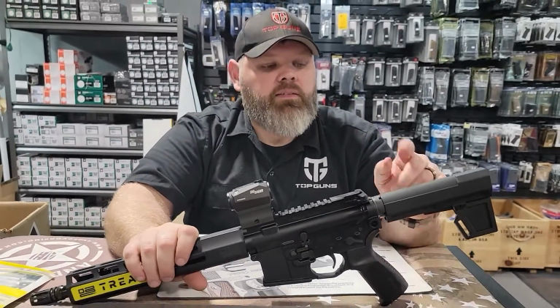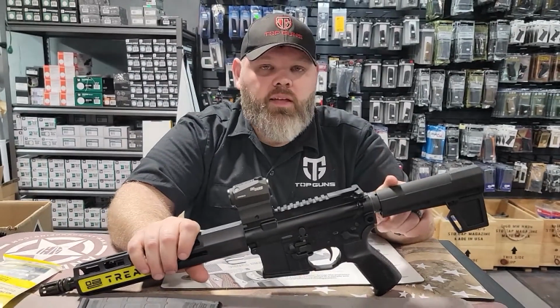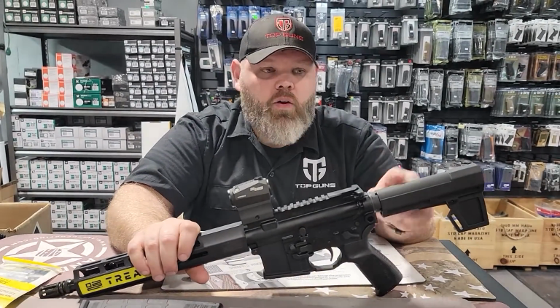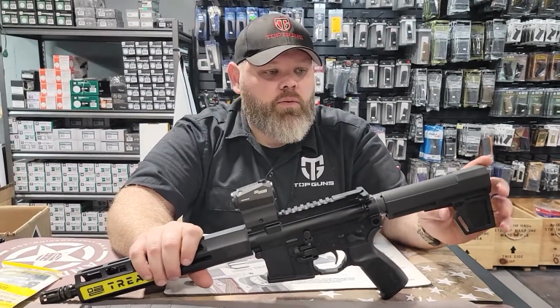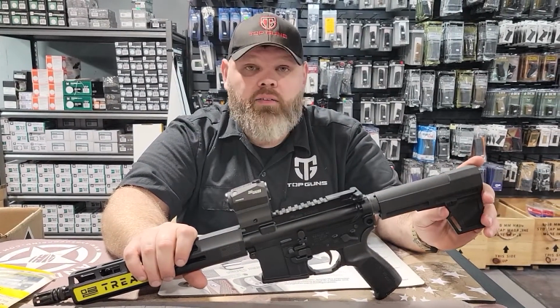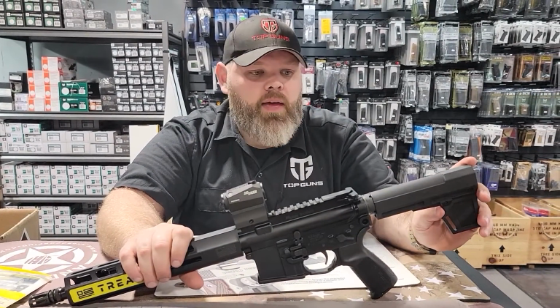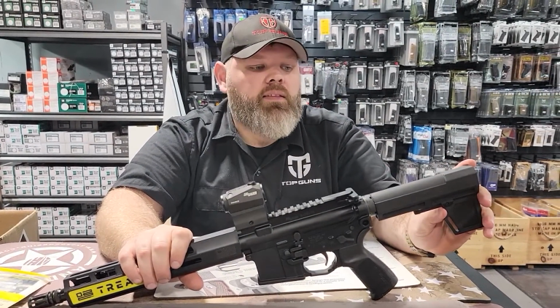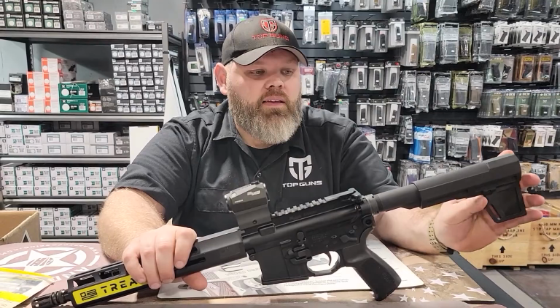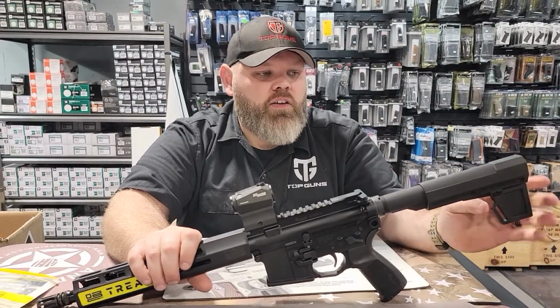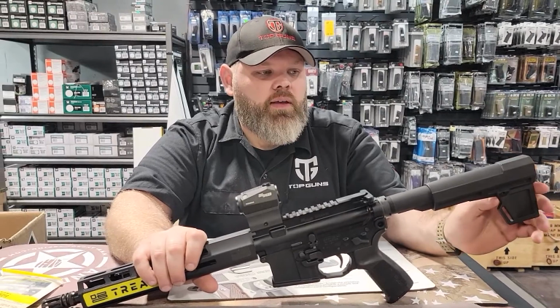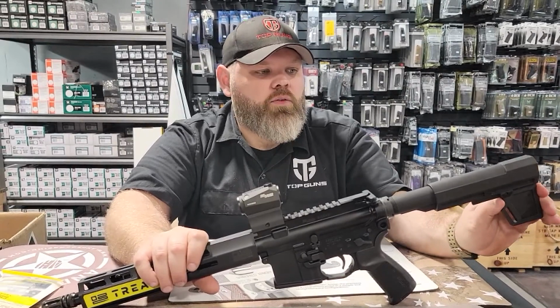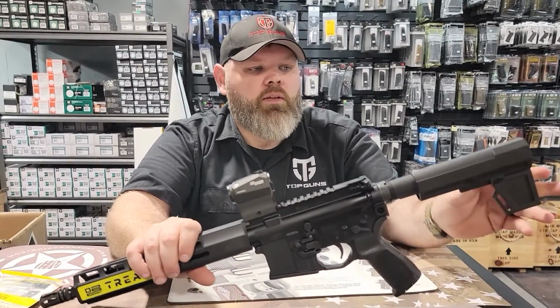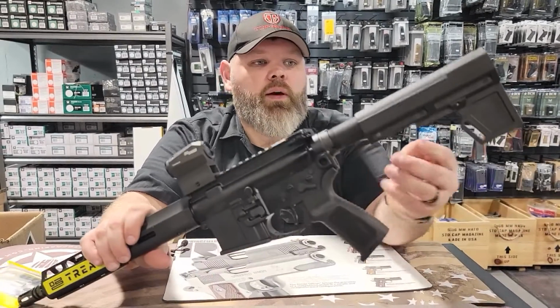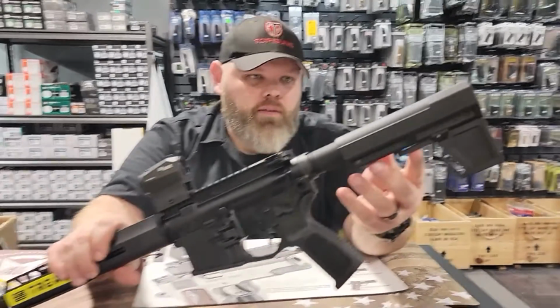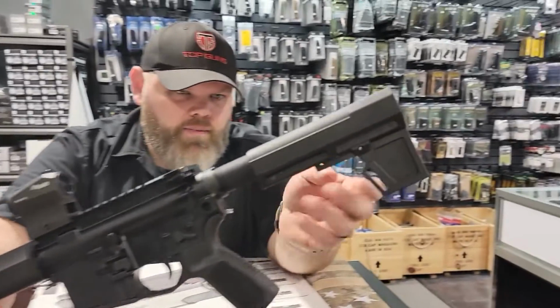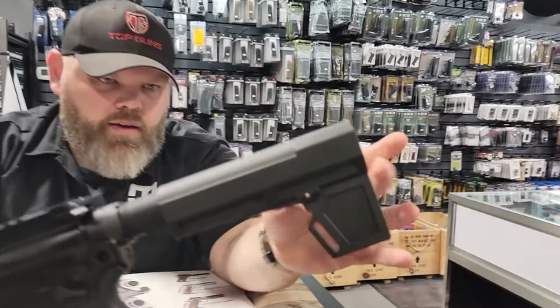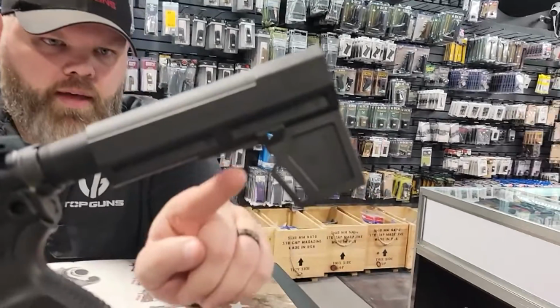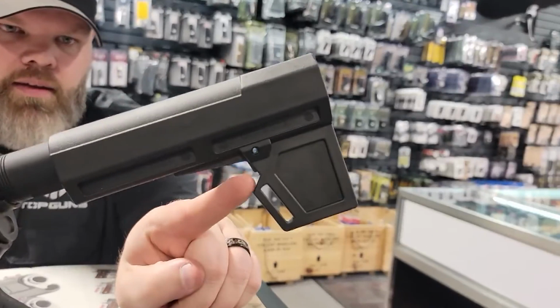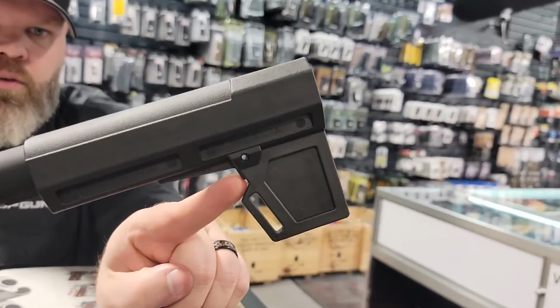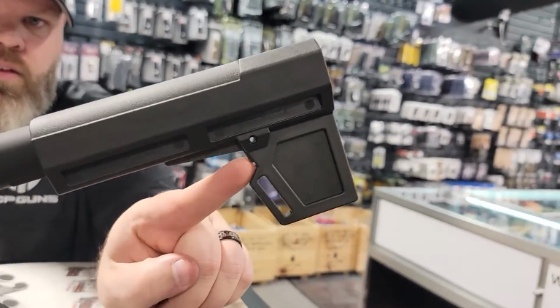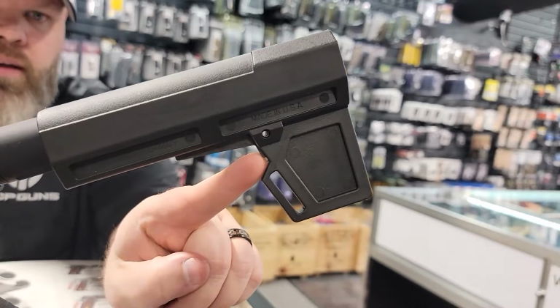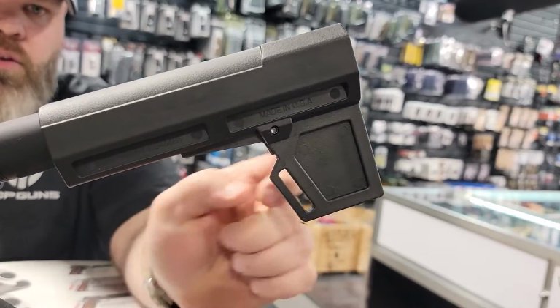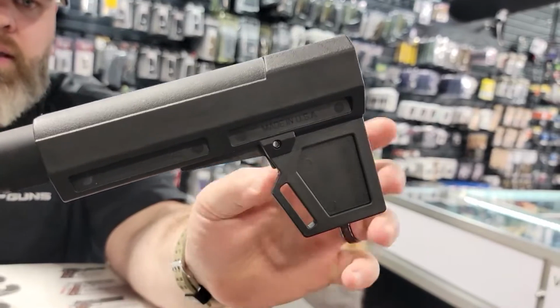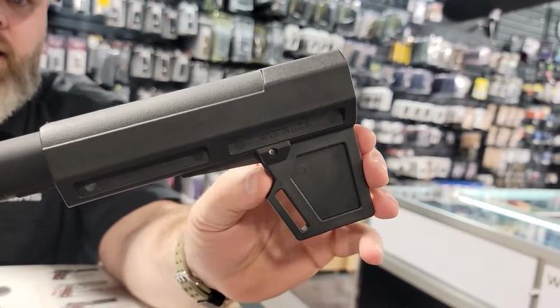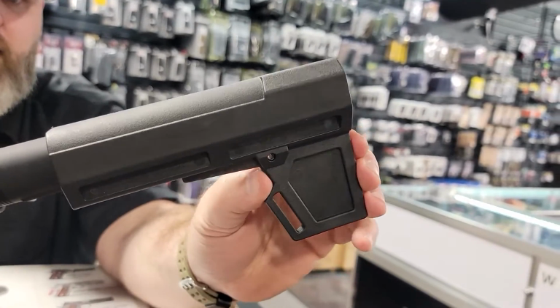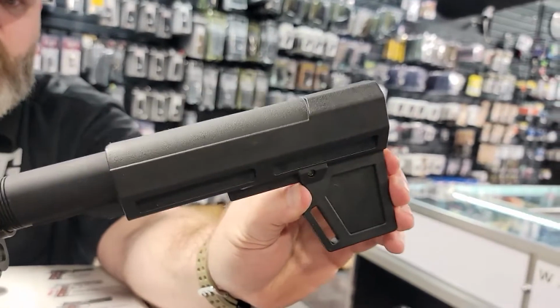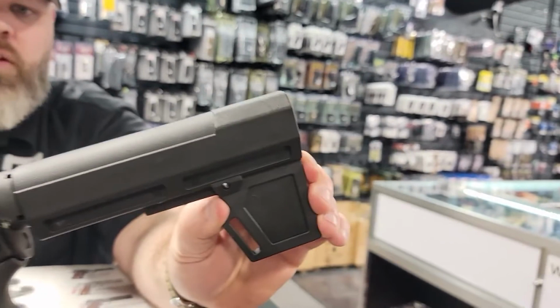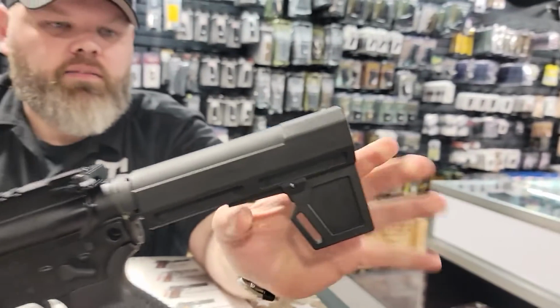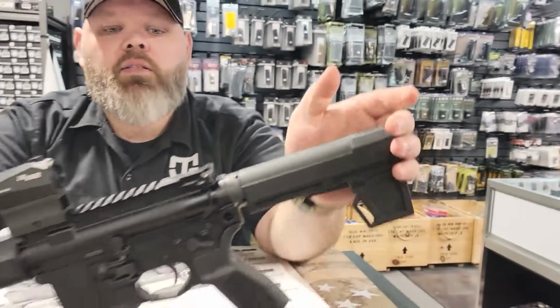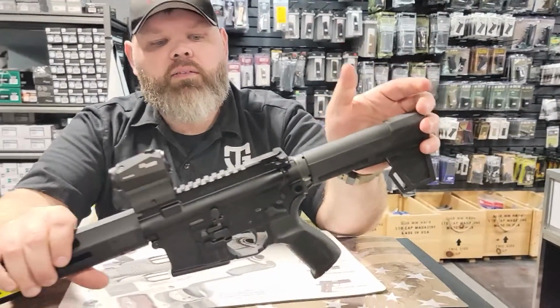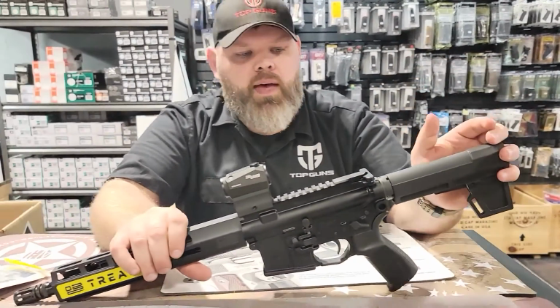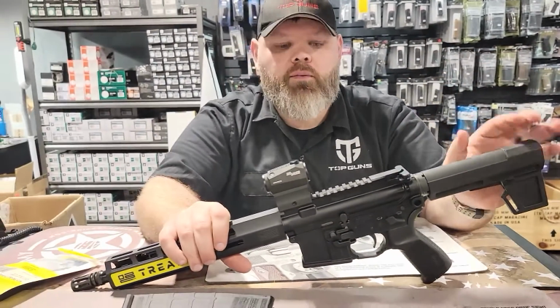It's not a standard AR pistol brace on the back — this is adjustable. All you have to do is hit this little button on the back. You can see it right here. Hit that, and that is how you can actually adjust the brace on the back for comfort.